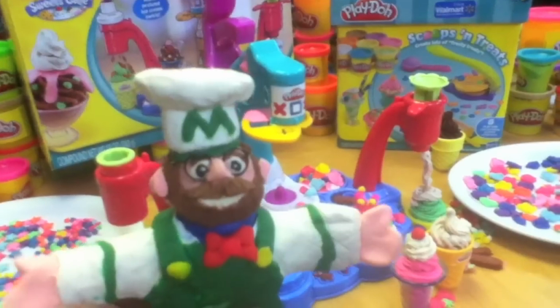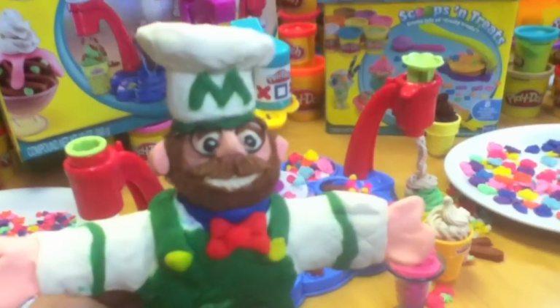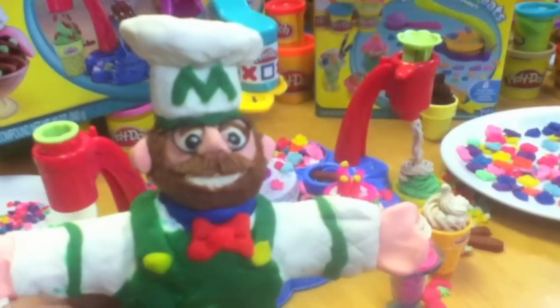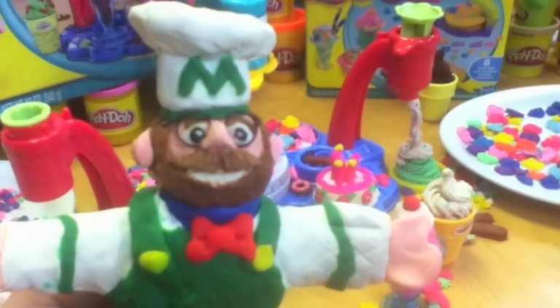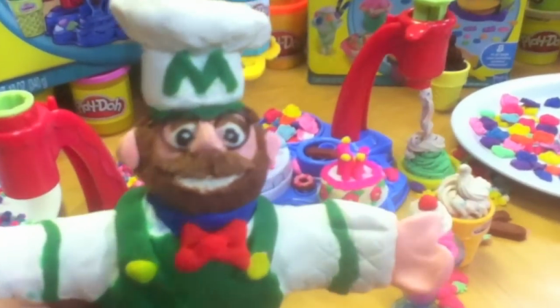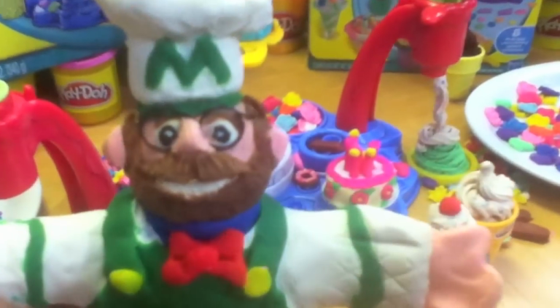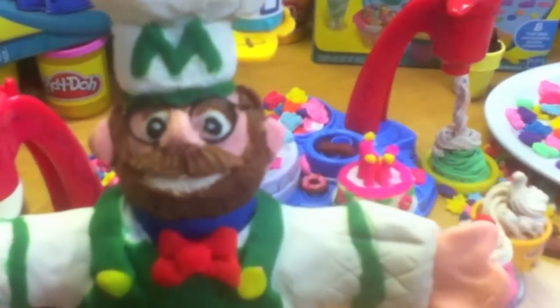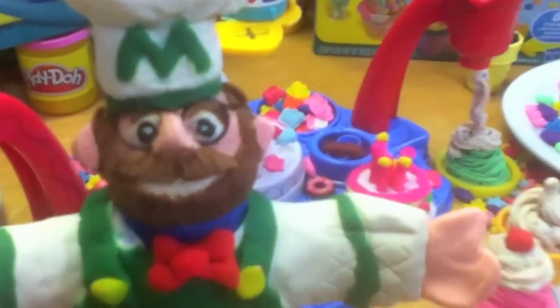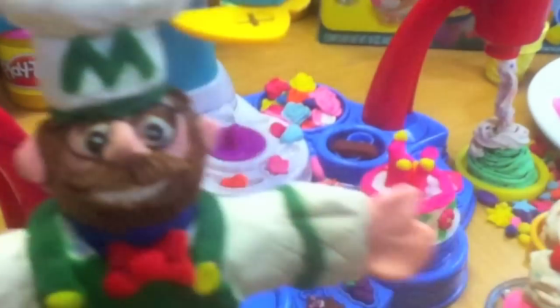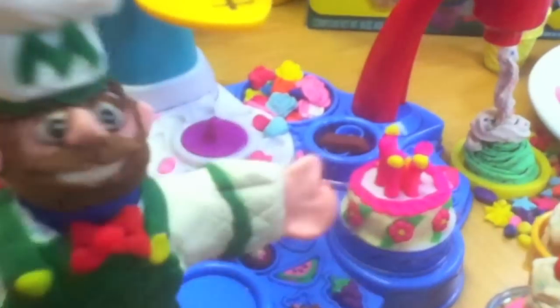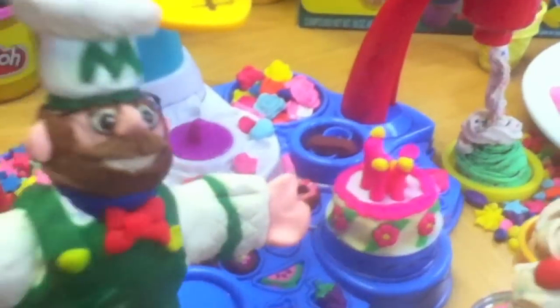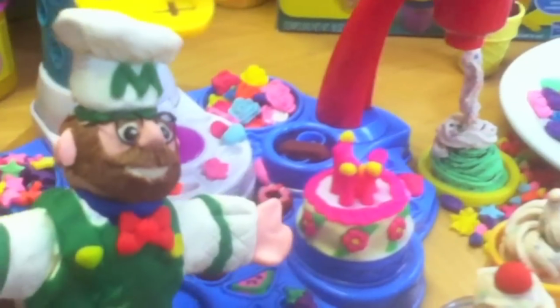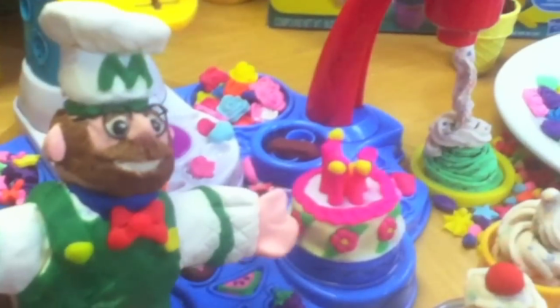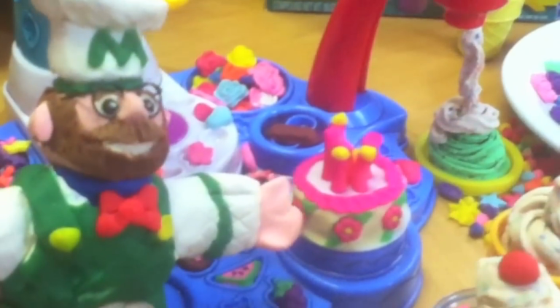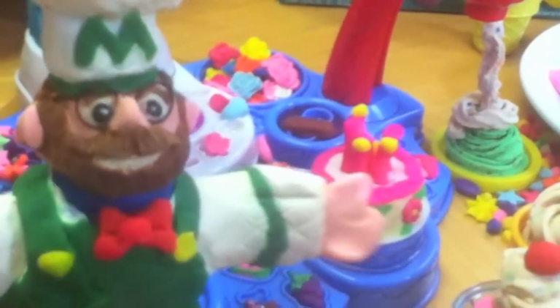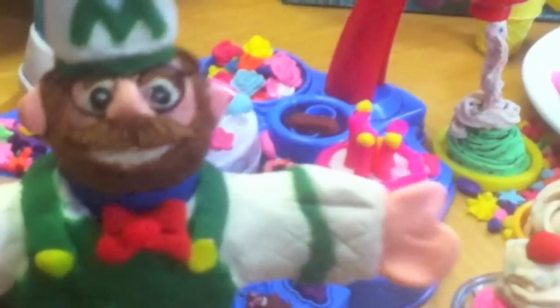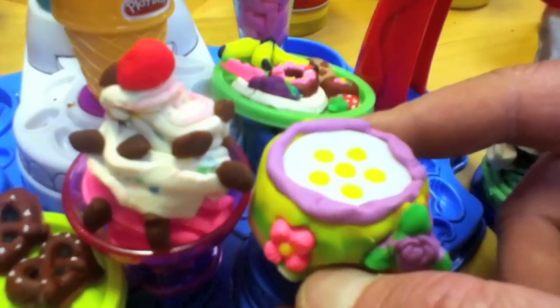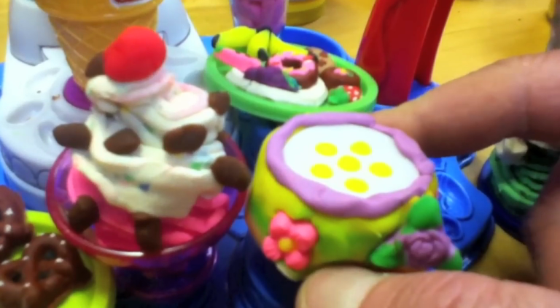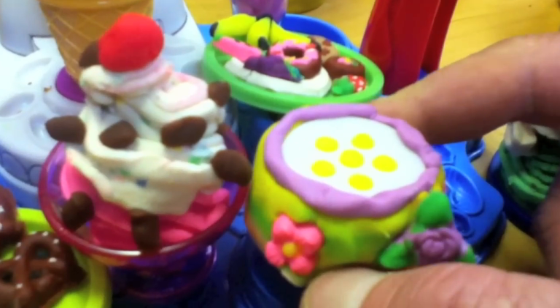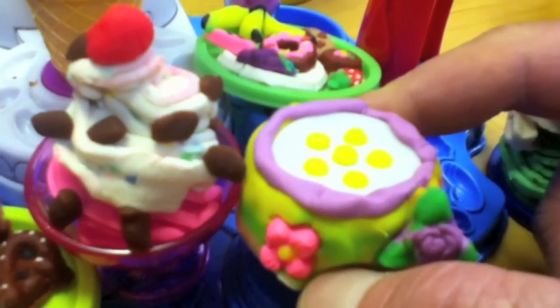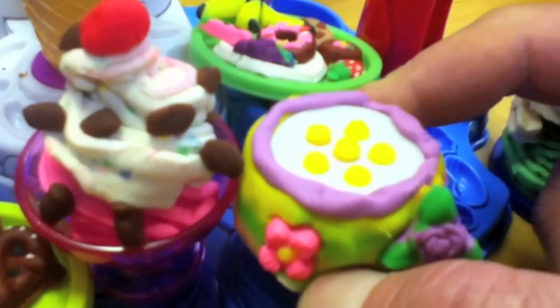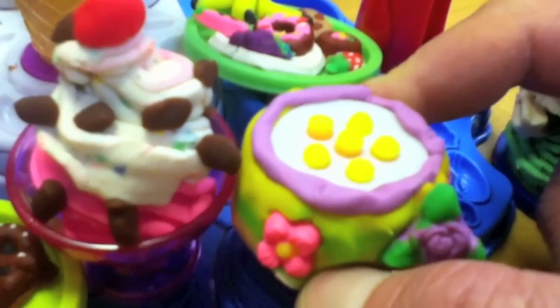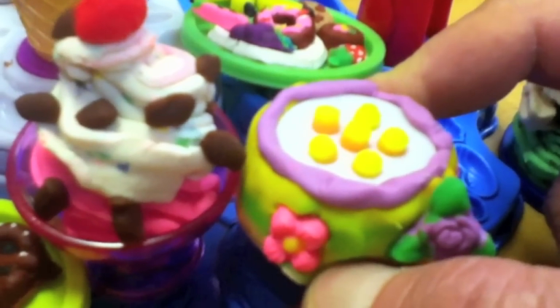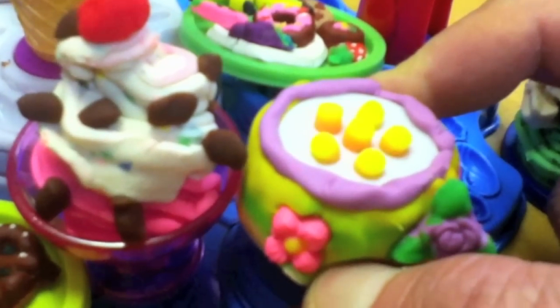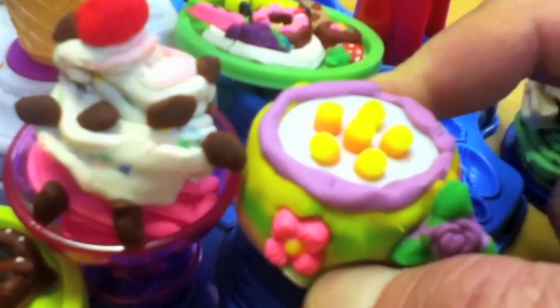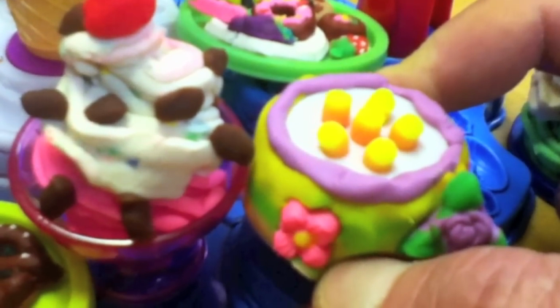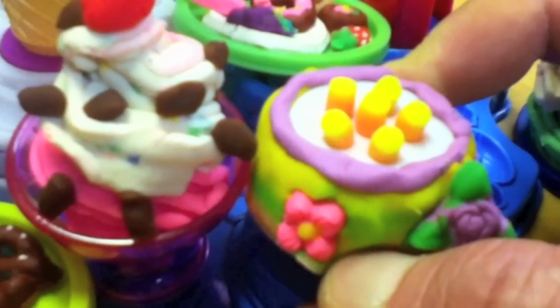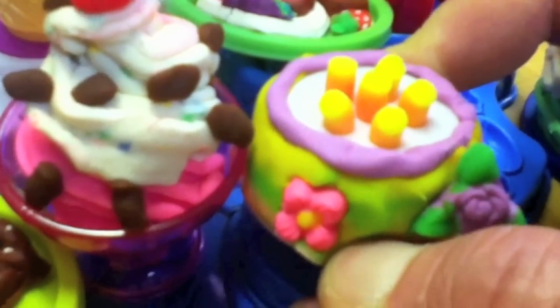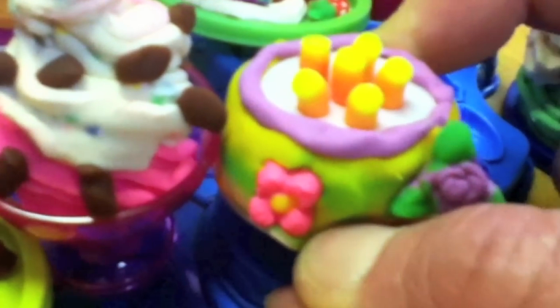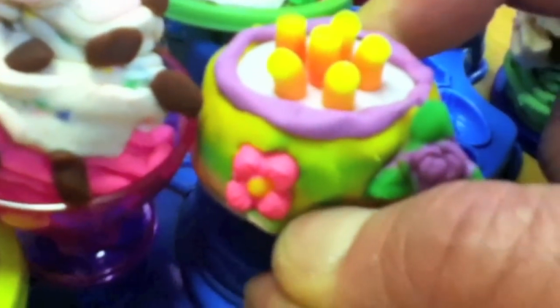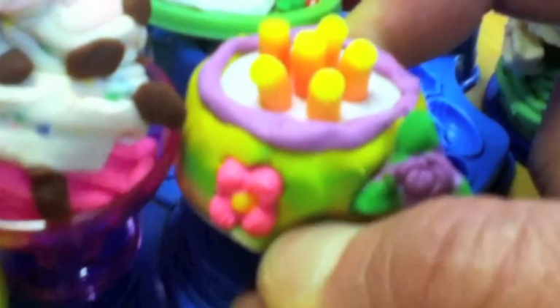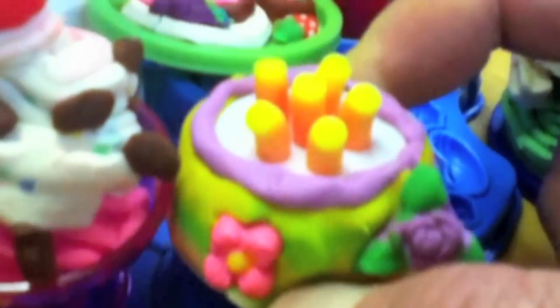And for some reason this glorious ice cream making set has a cake making station that creates its own candles when you push down on it. How much fun is this?